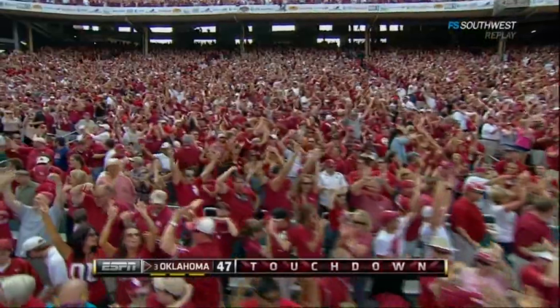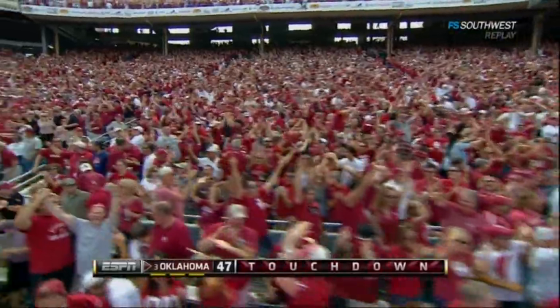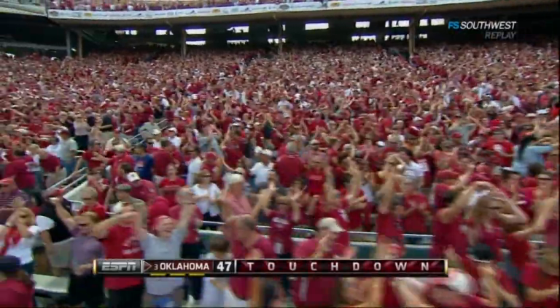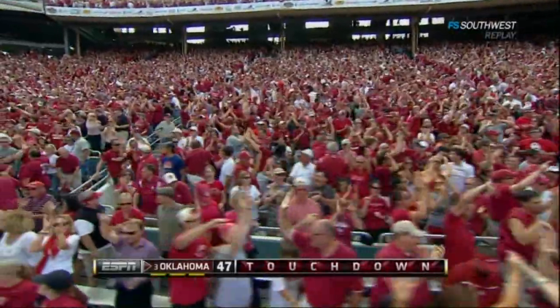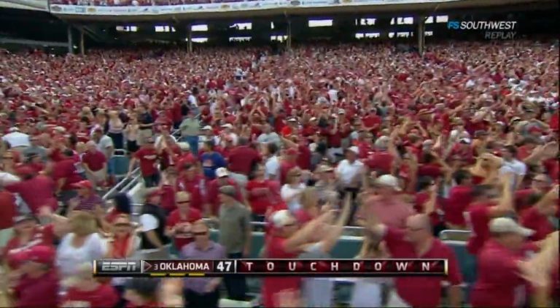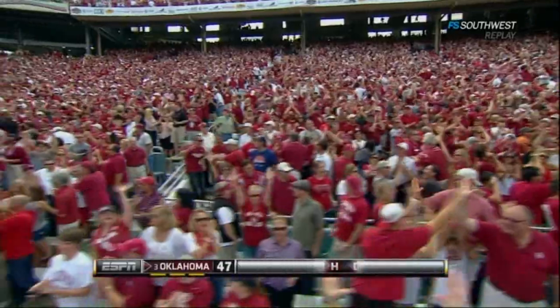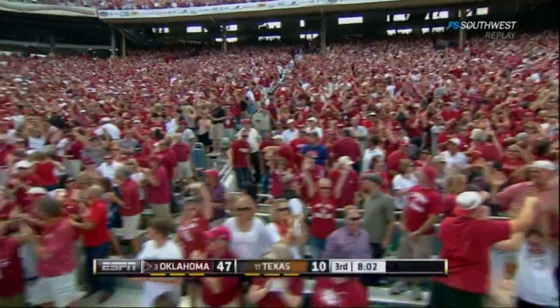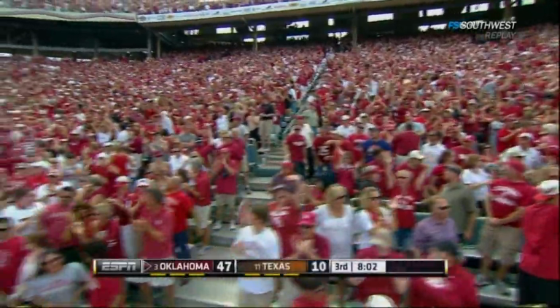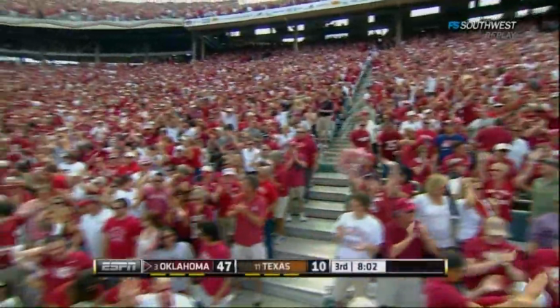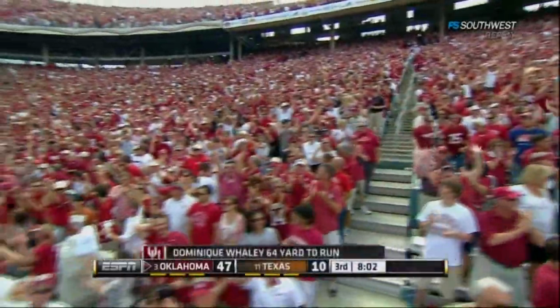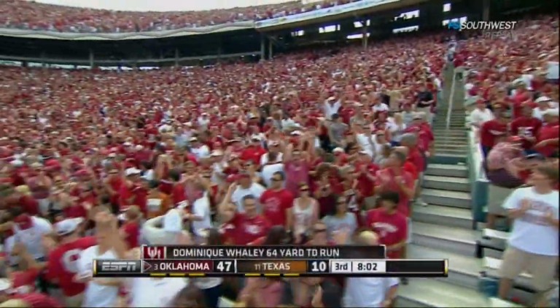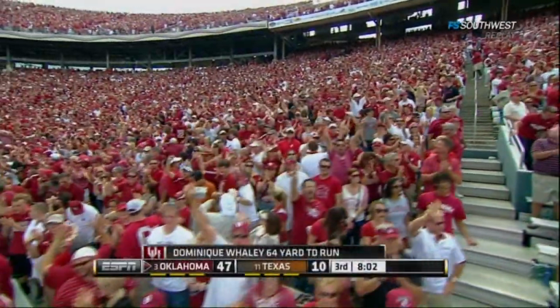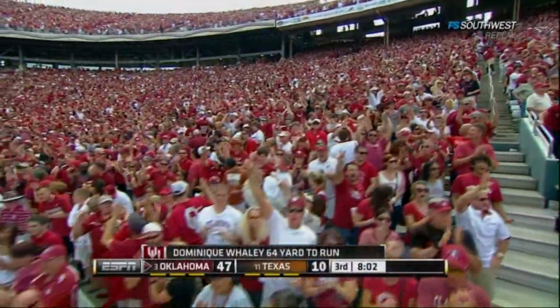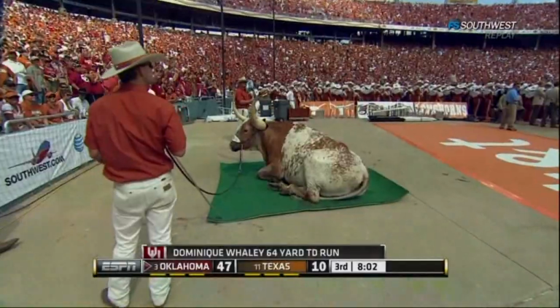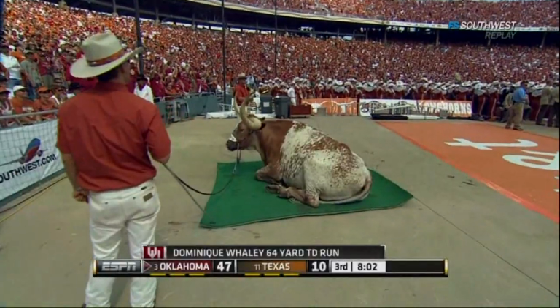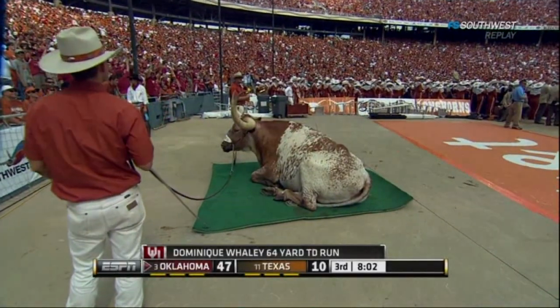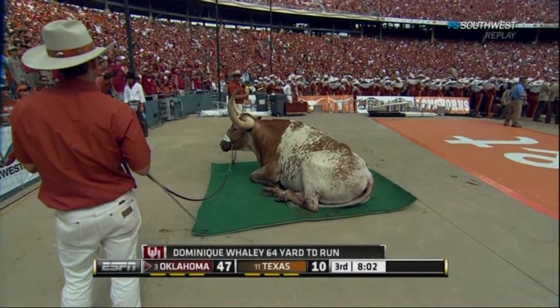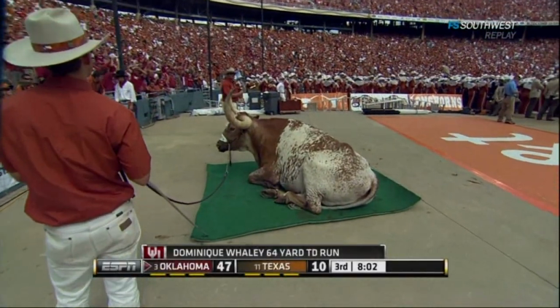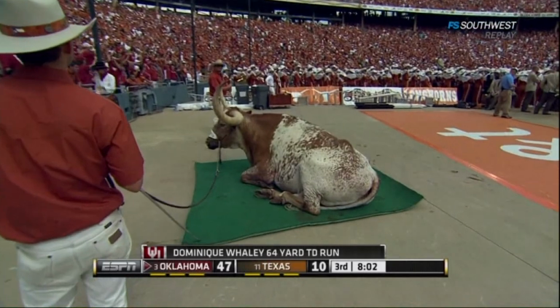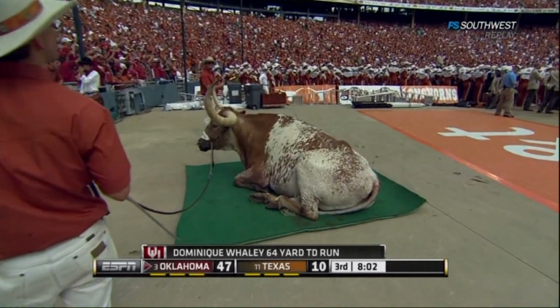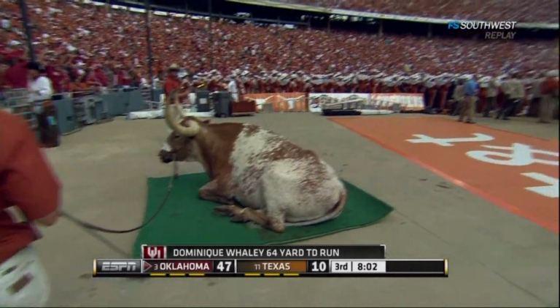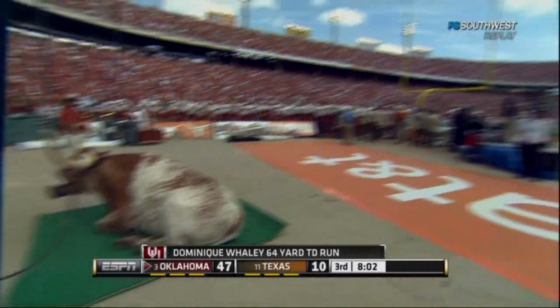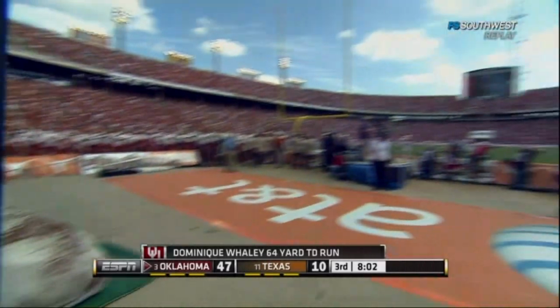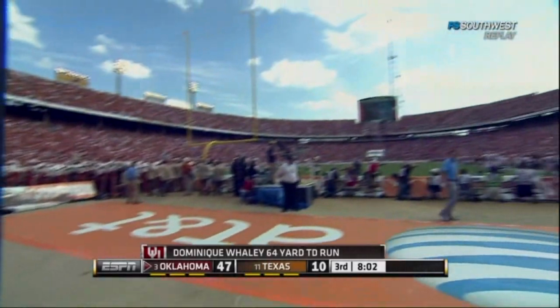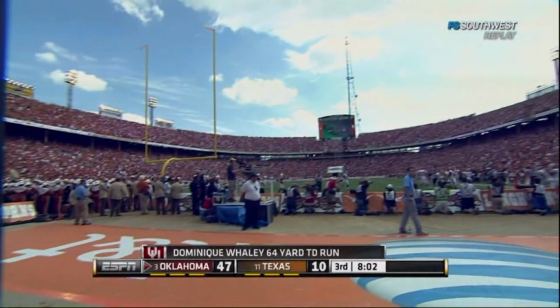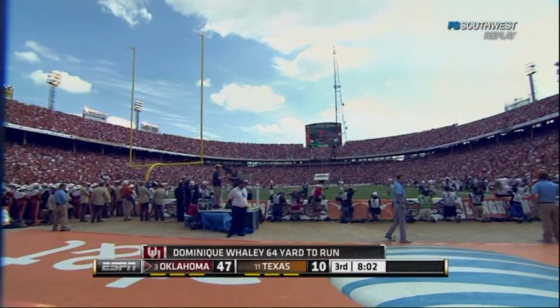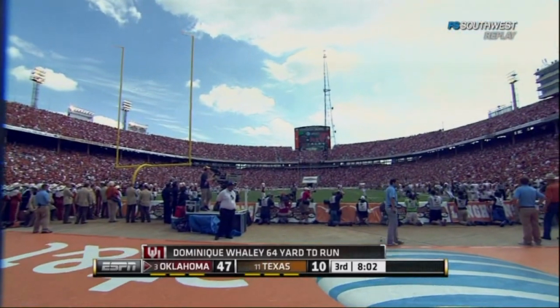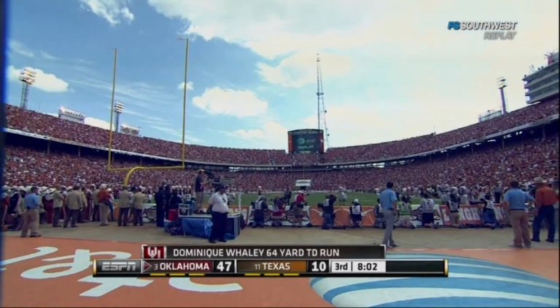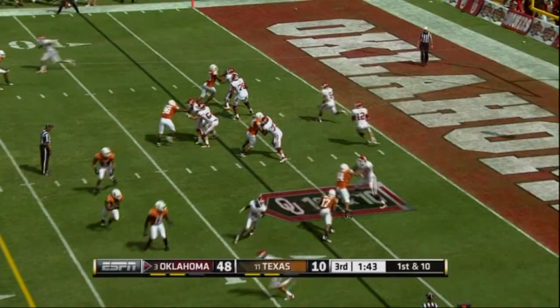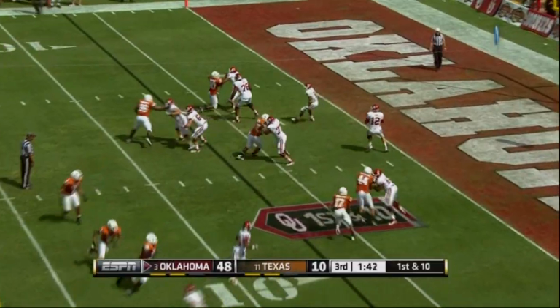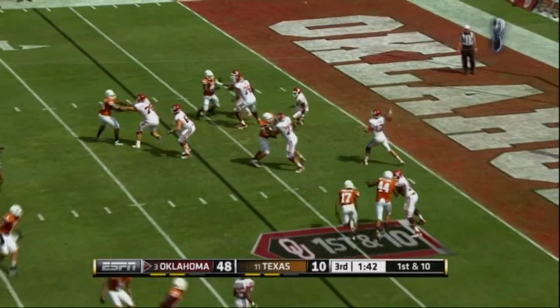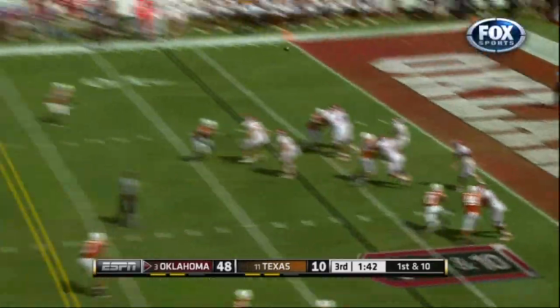And folks, Bevo can't stand to watch it anymore. He has flat turned his back on the Horns and says that's enough of that stuff. Holy Toledo. Spectacular.